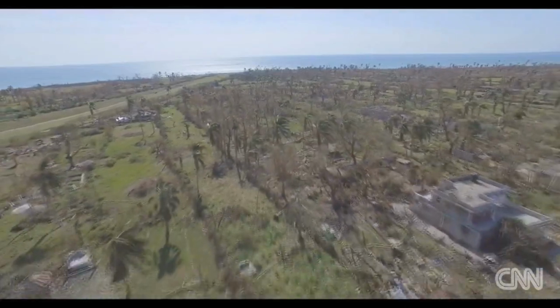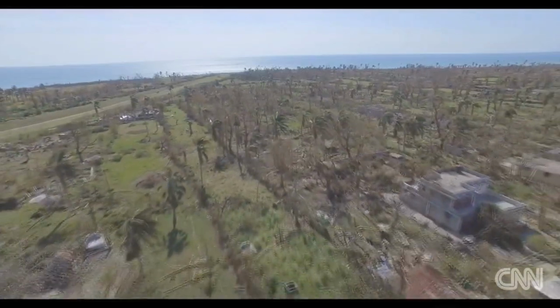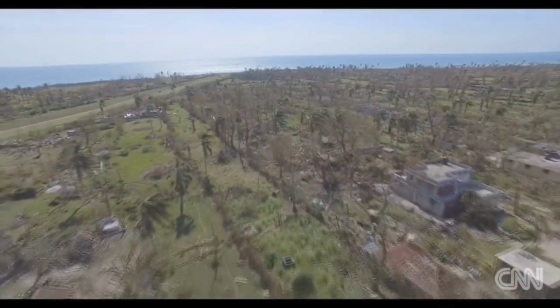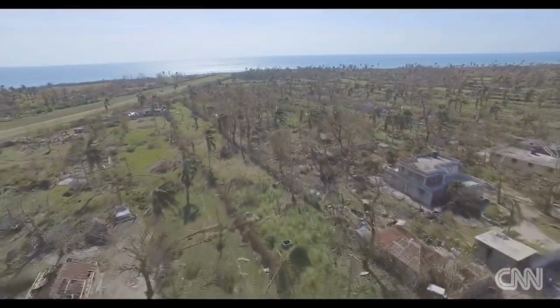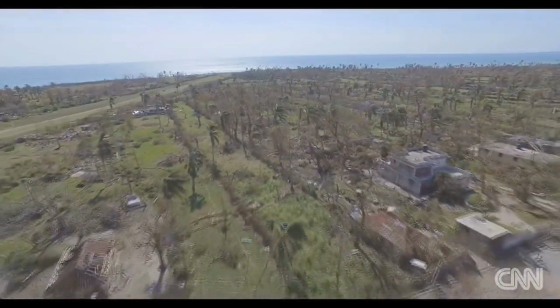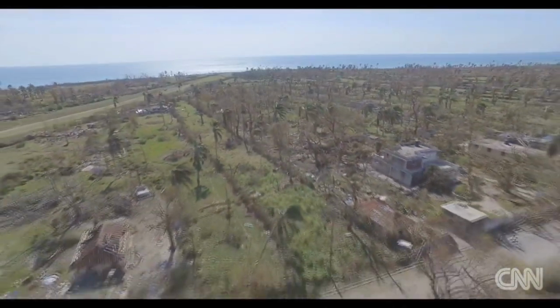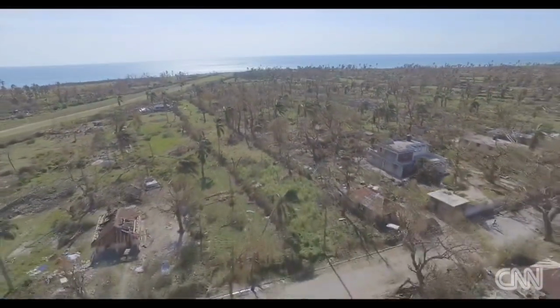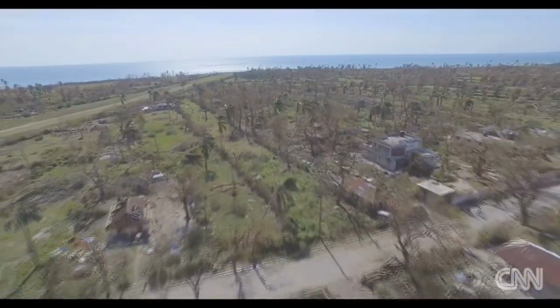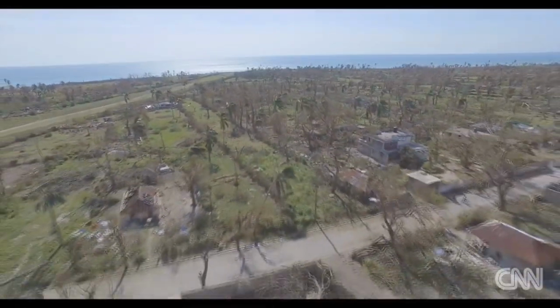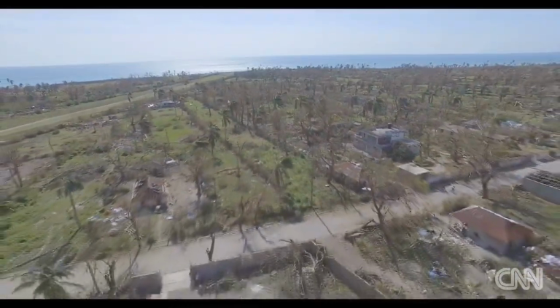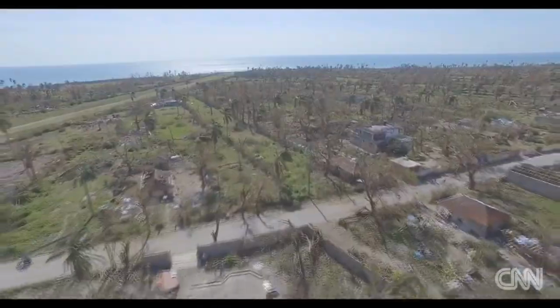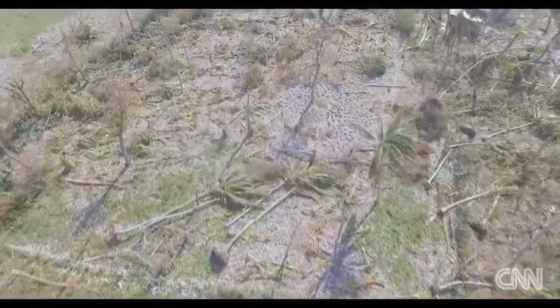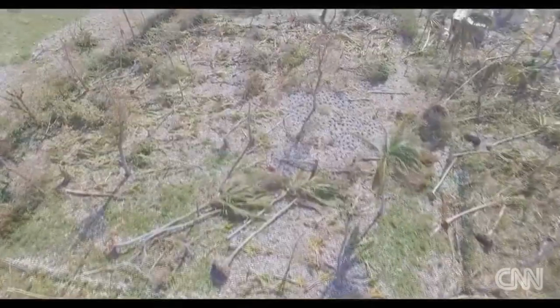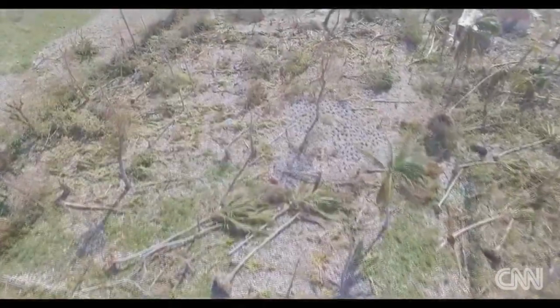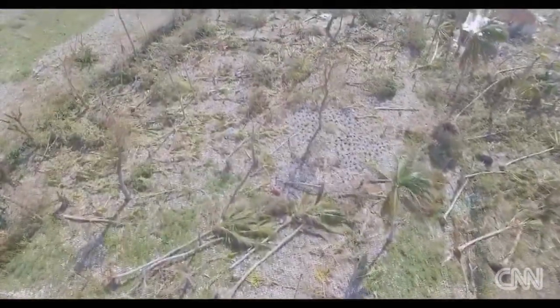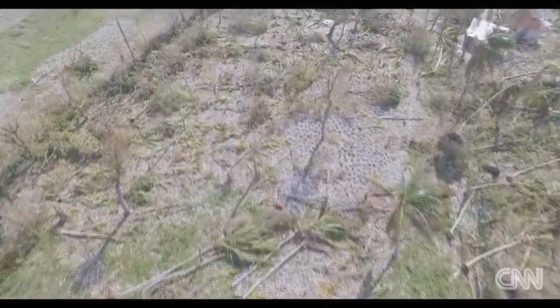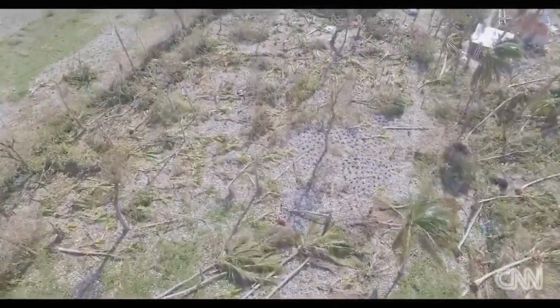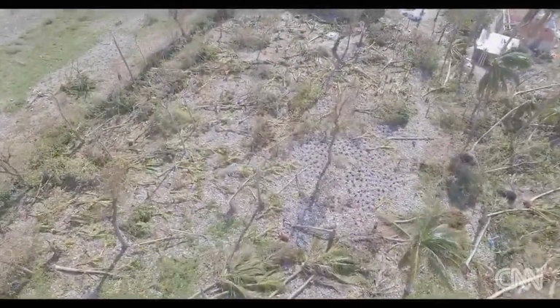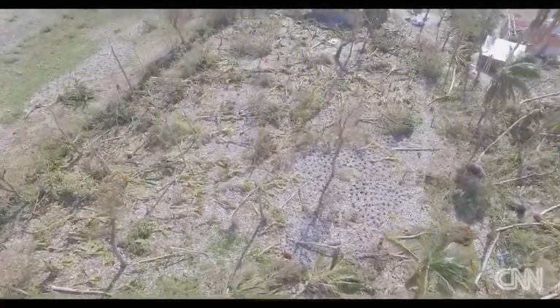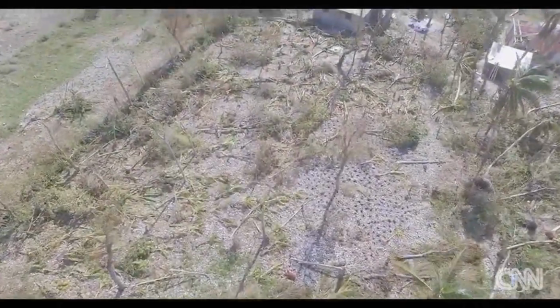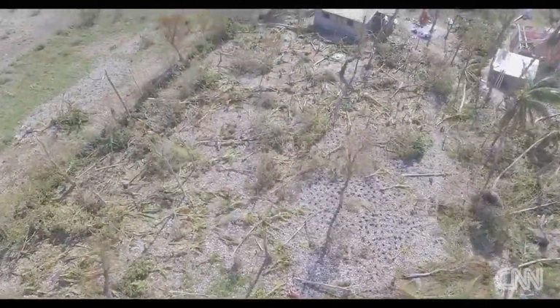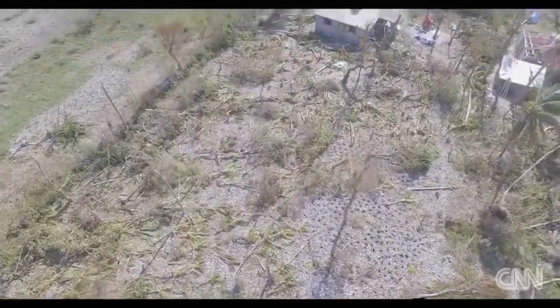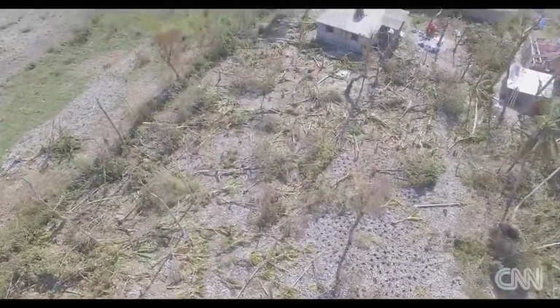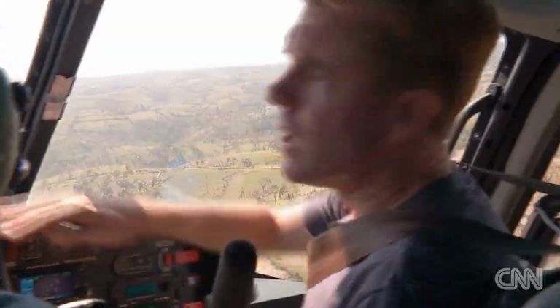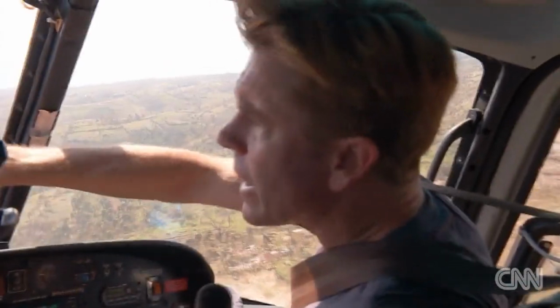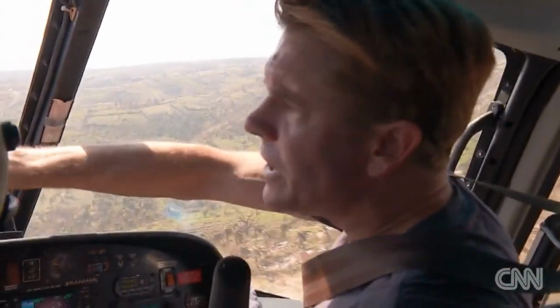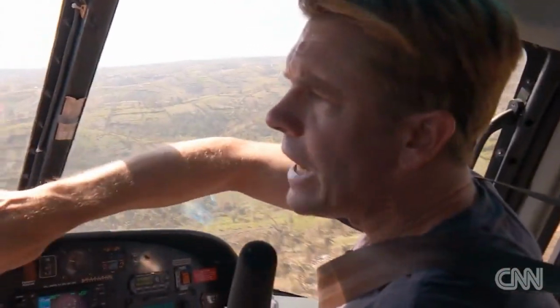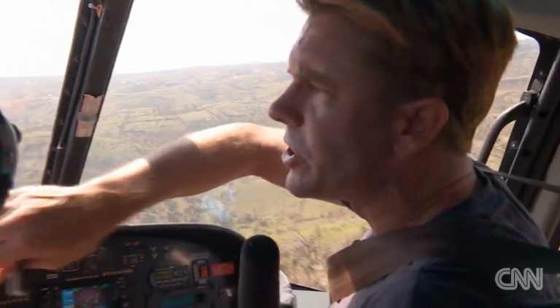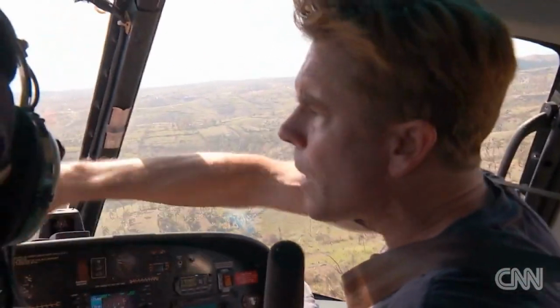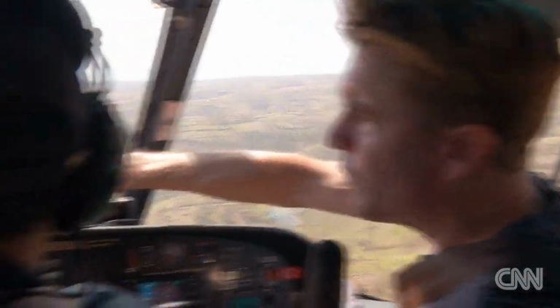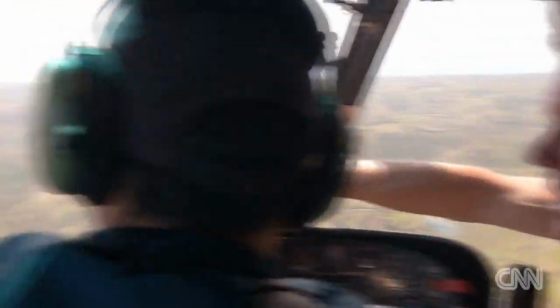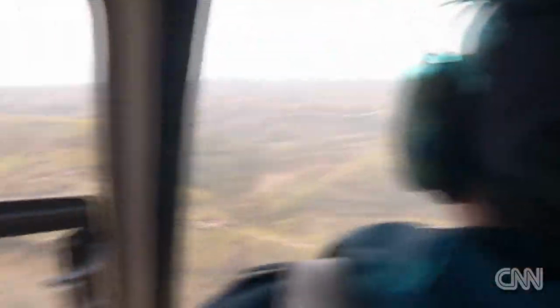This is what the path of a hurricane looks like from the air. The storm left trees scattered like matchsticks on the hills. Look at how these trees are just stripped of foliage here.